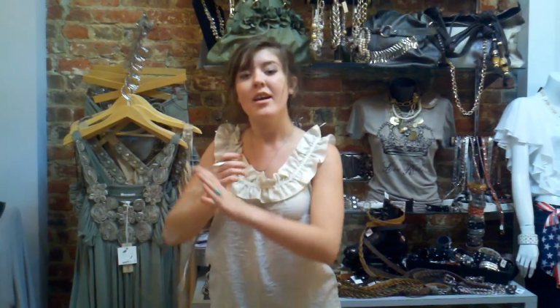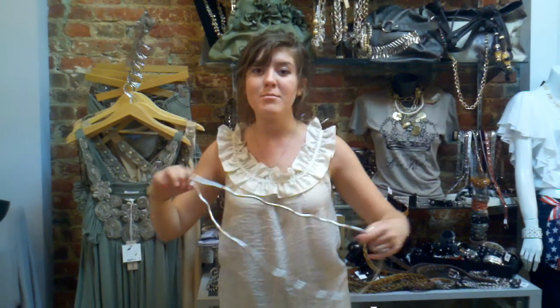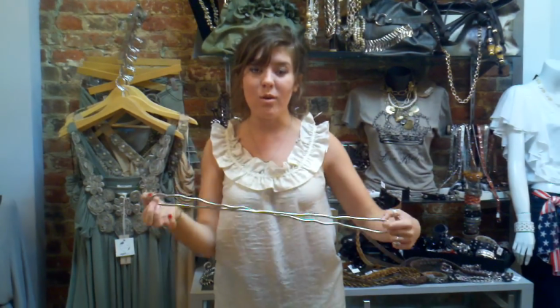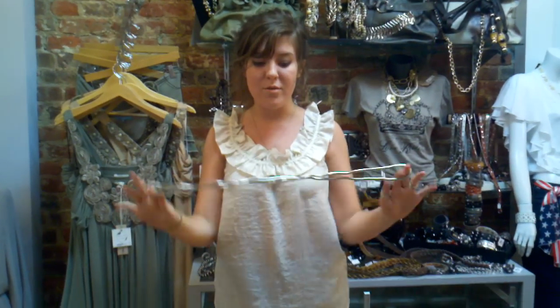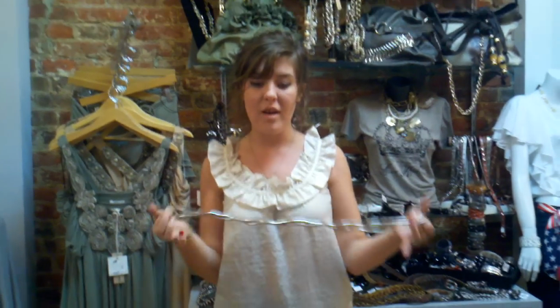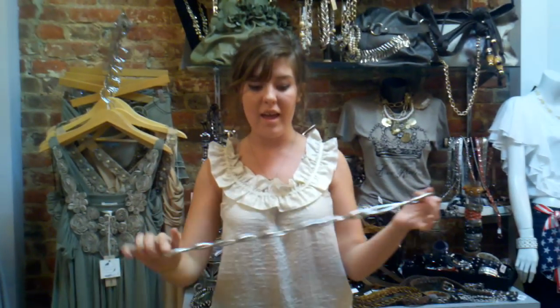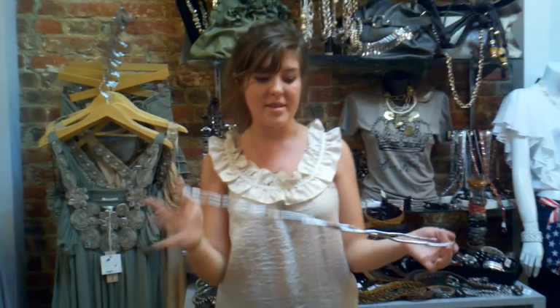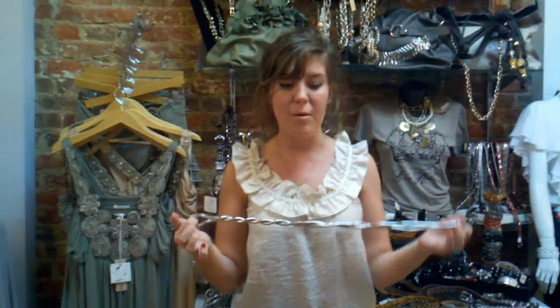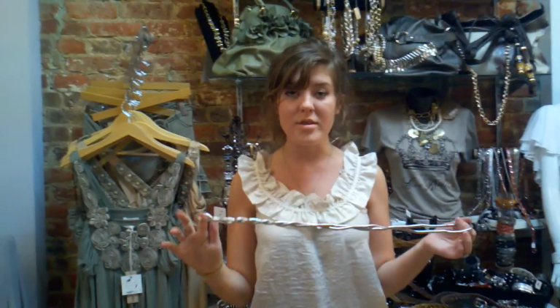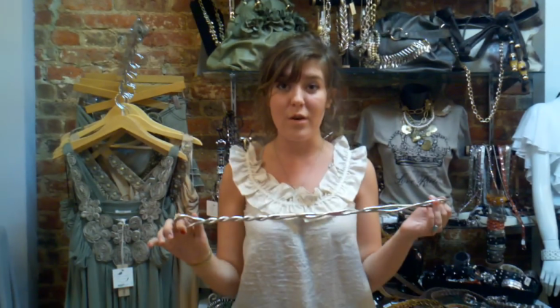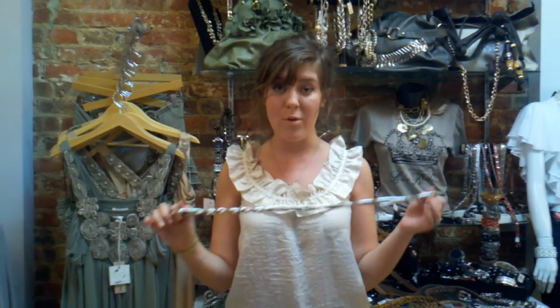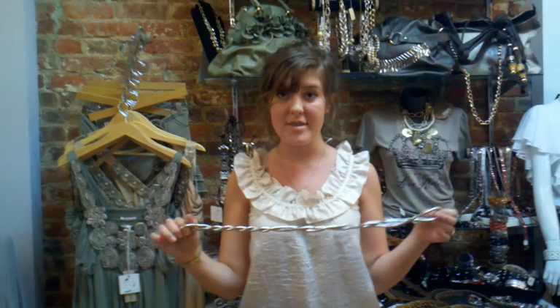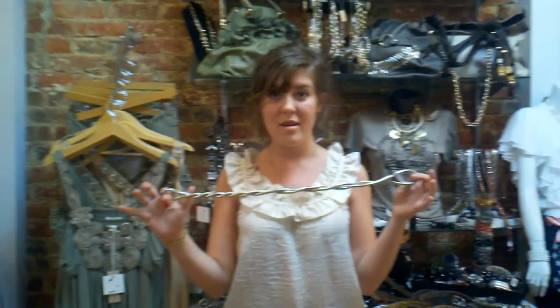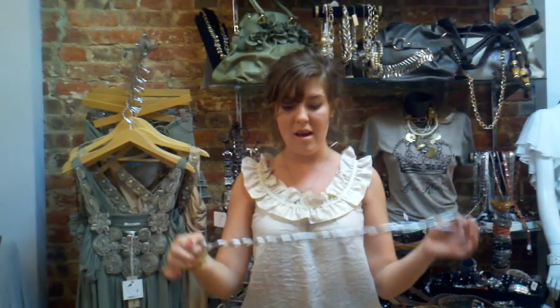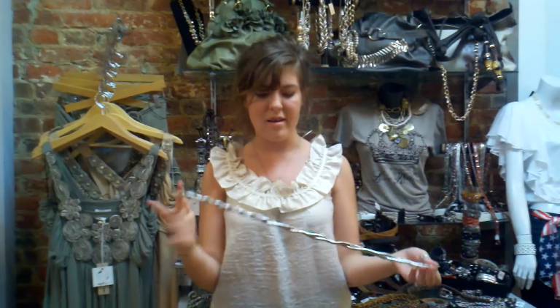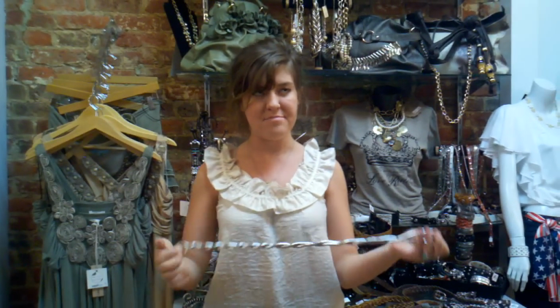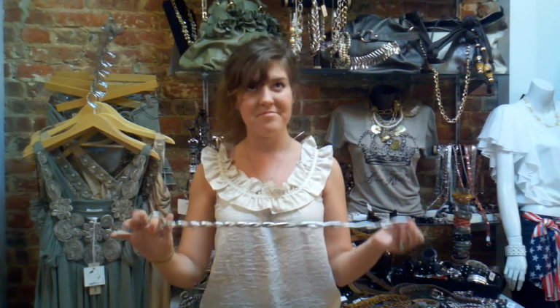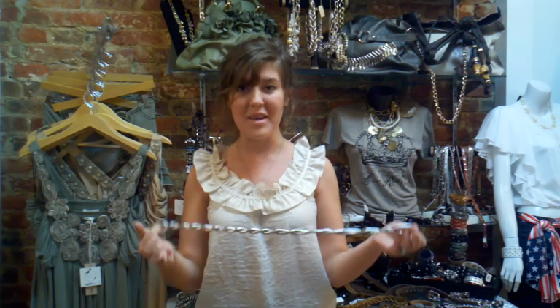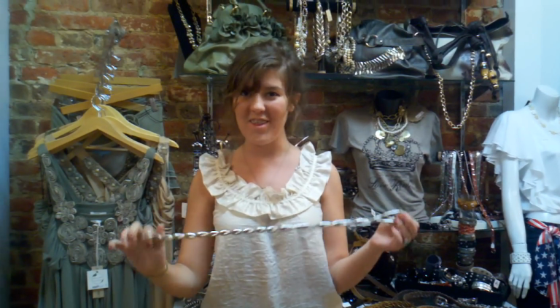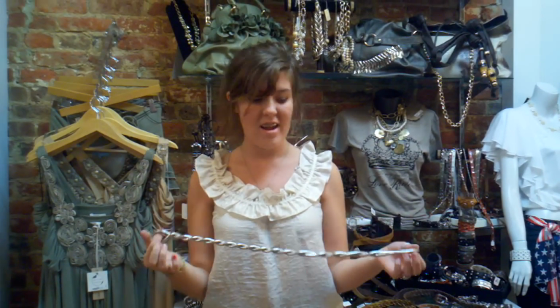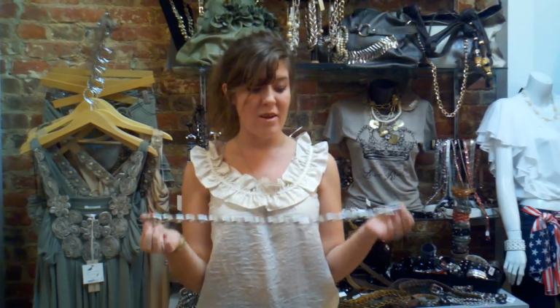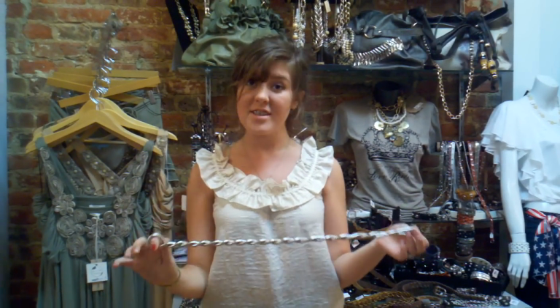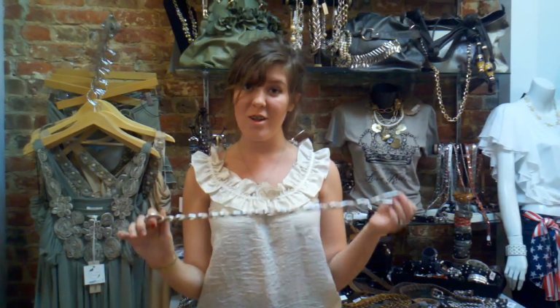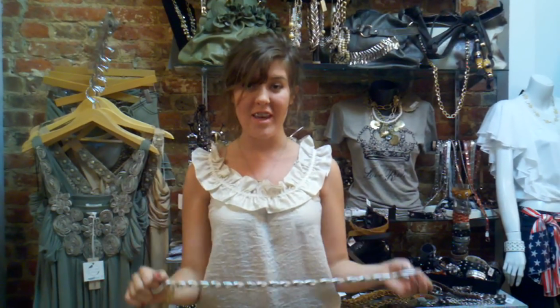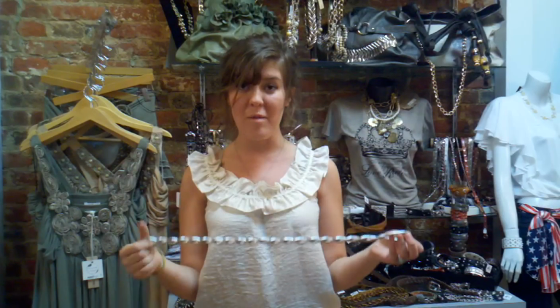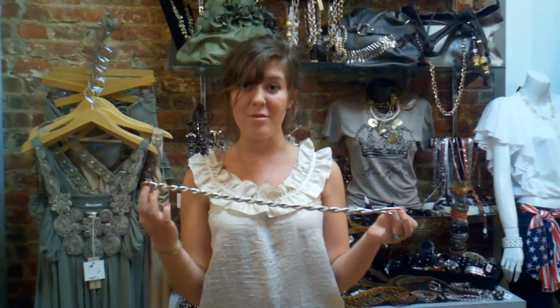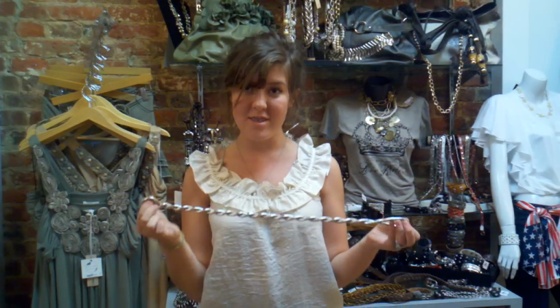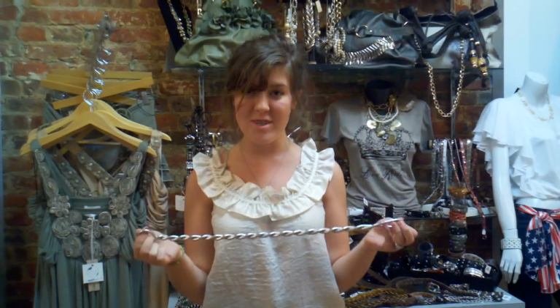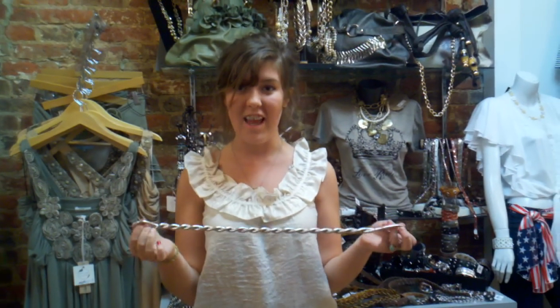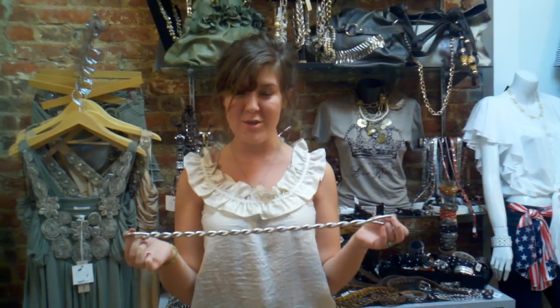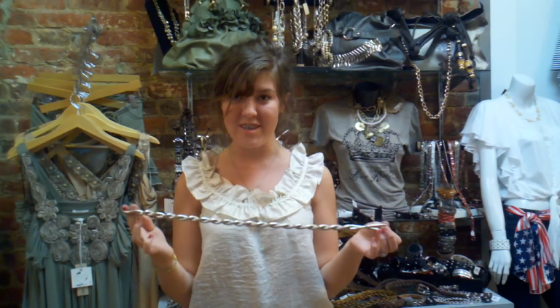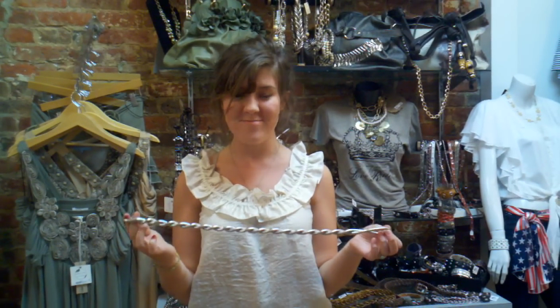It comes in gold, silver, and brass mixed together. They're only $16 and you can get them at Three Sisters Boutique in Alexandria, Virginia.